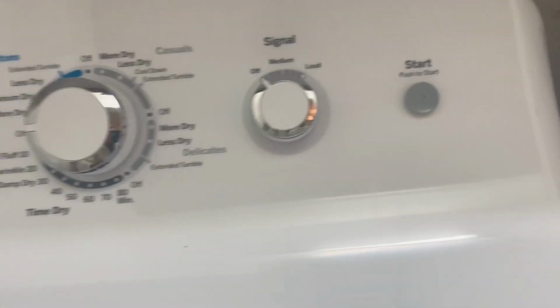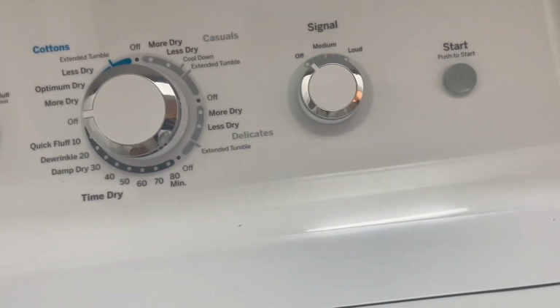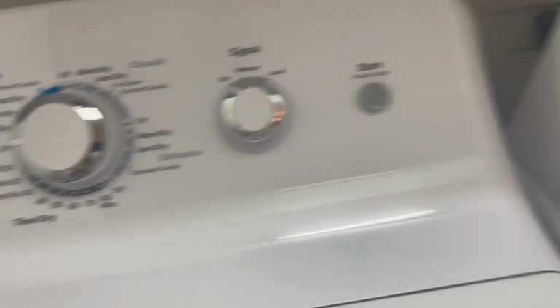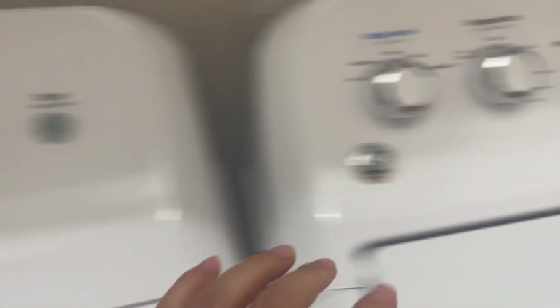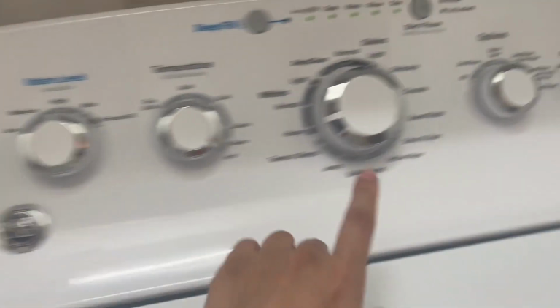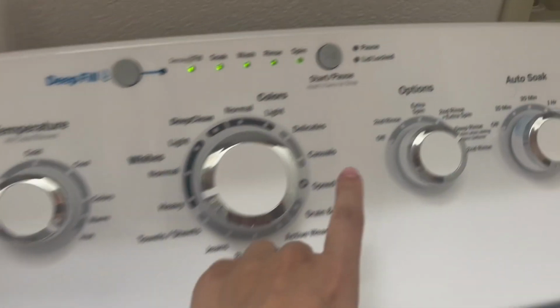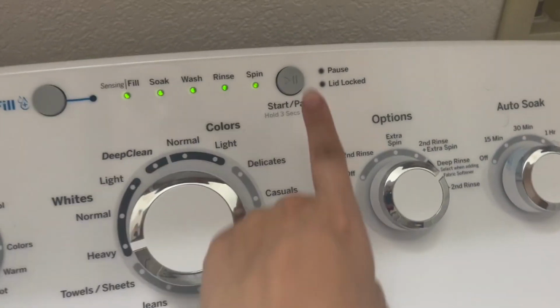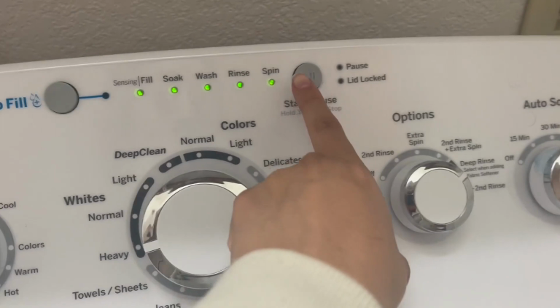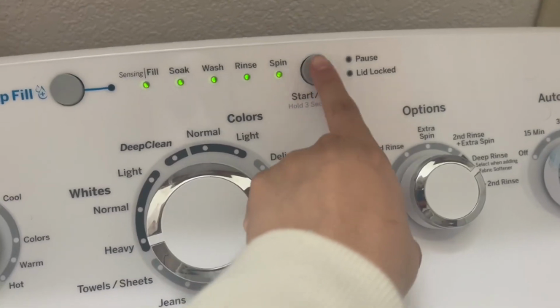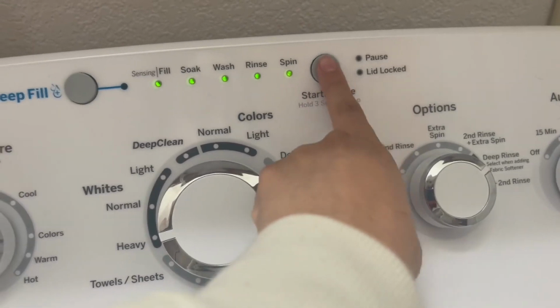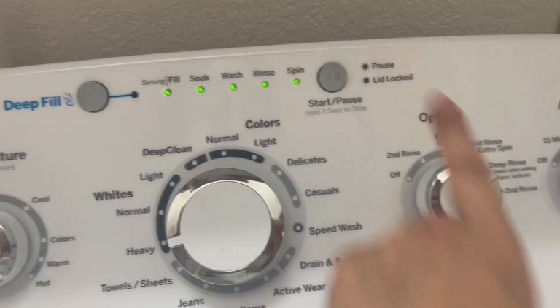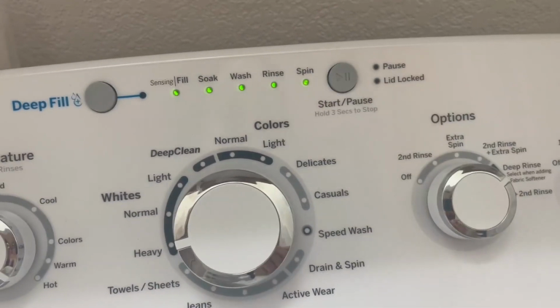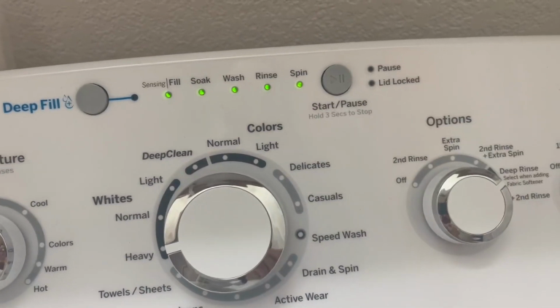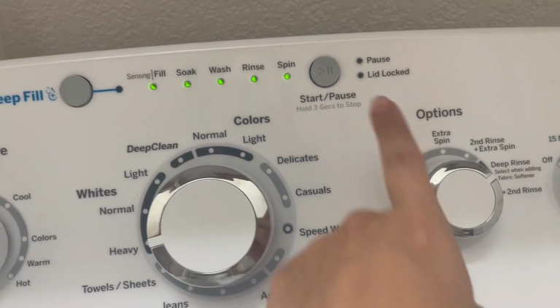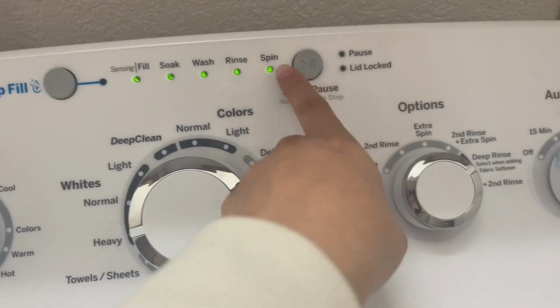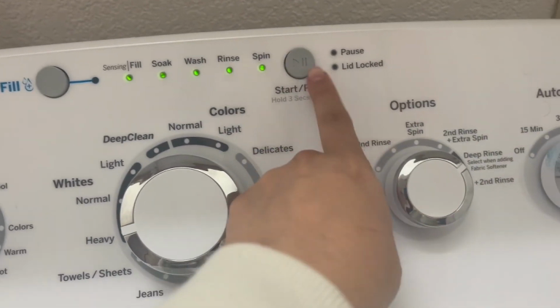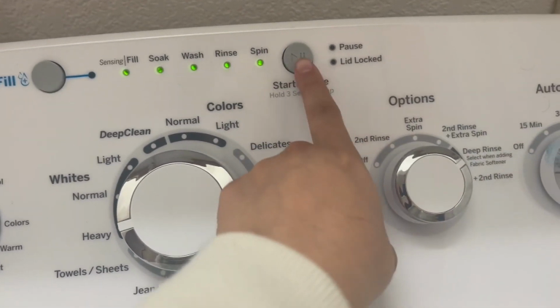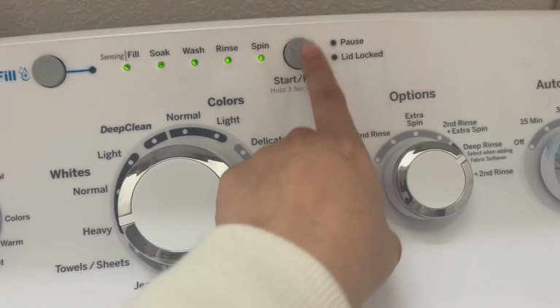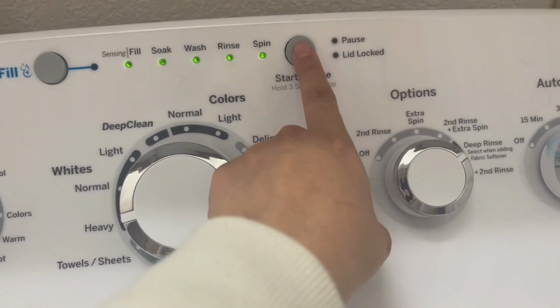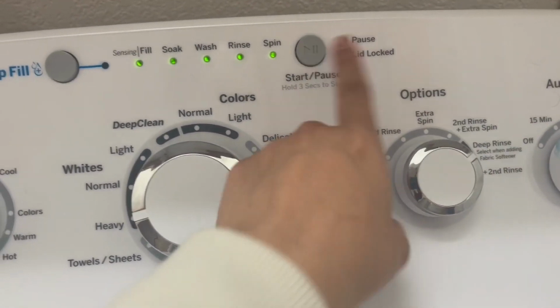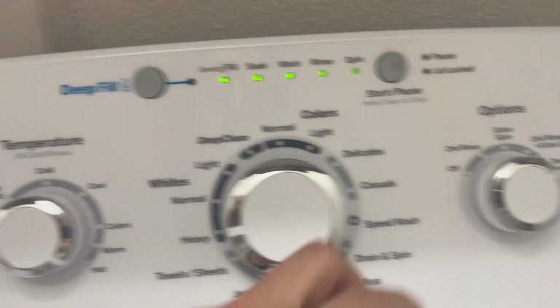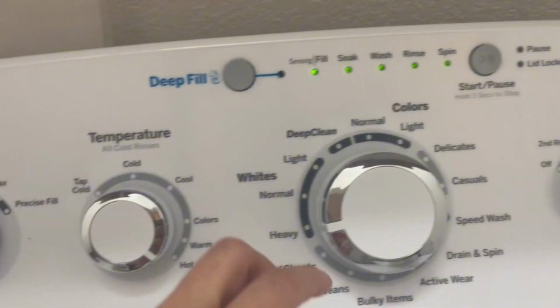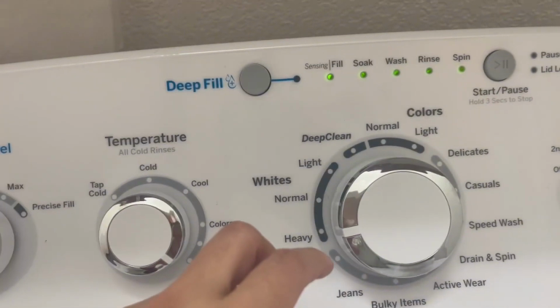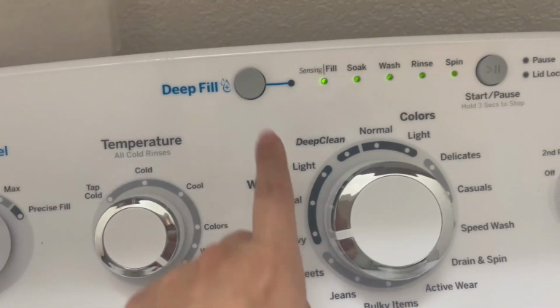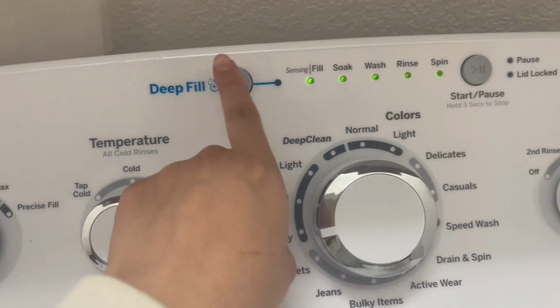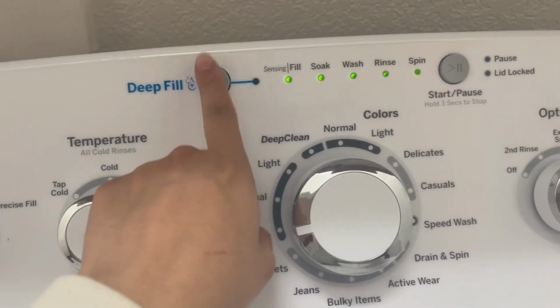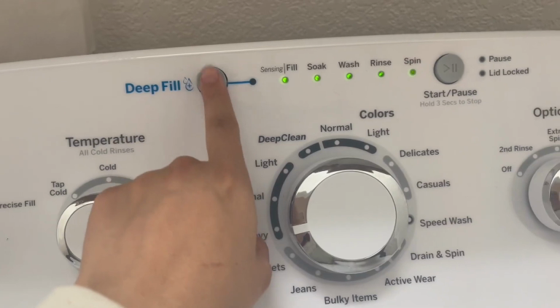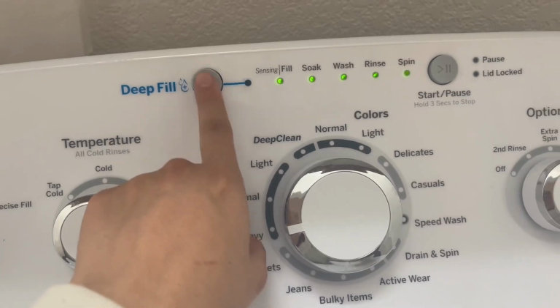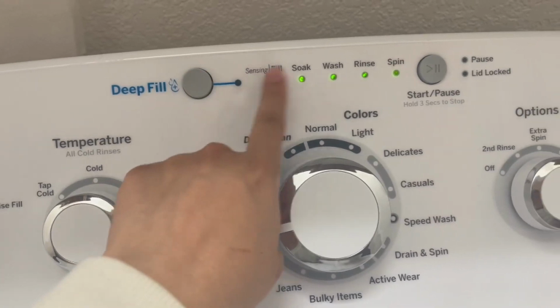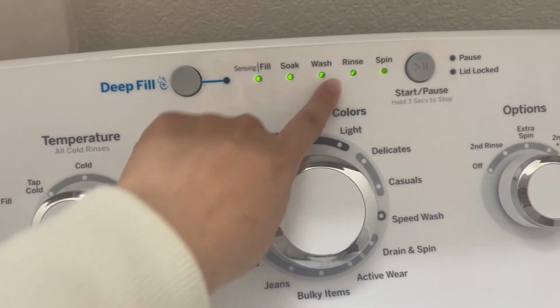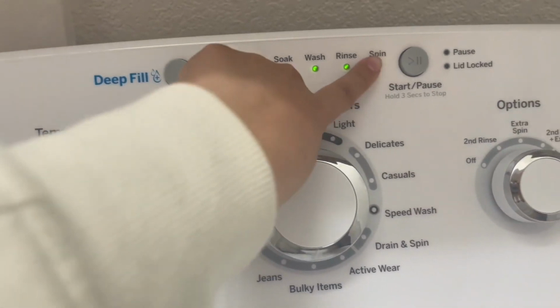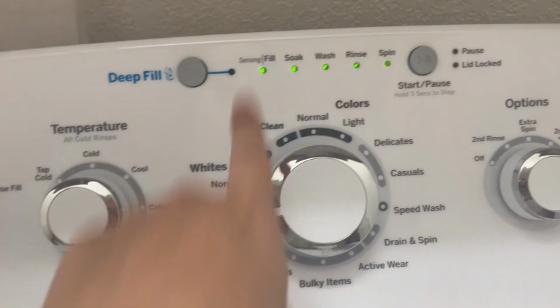The button is a silicone feel. So on both of the machines, they're a silicone feel, but they are just a true button.